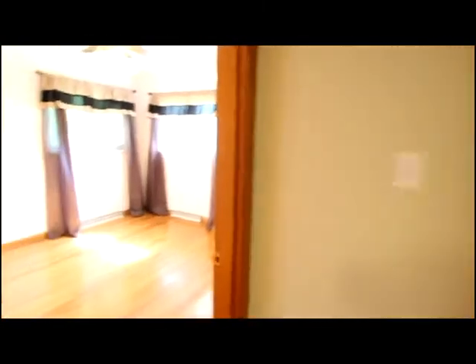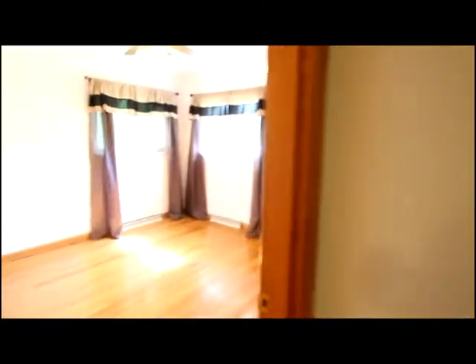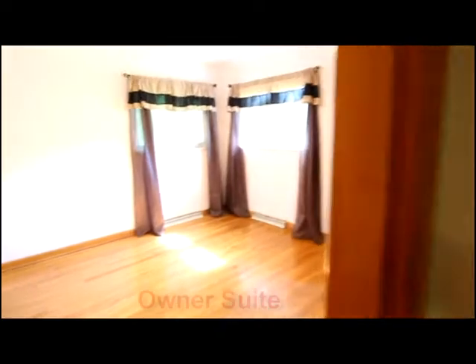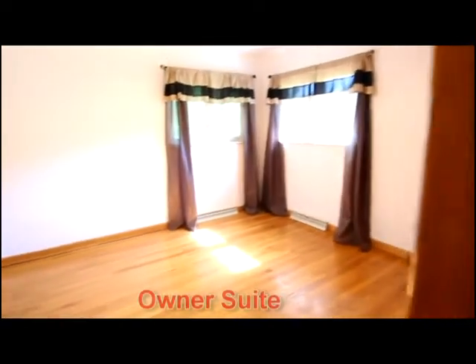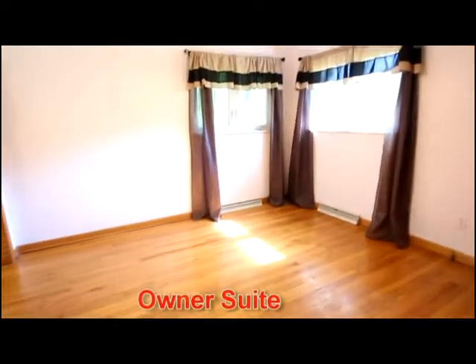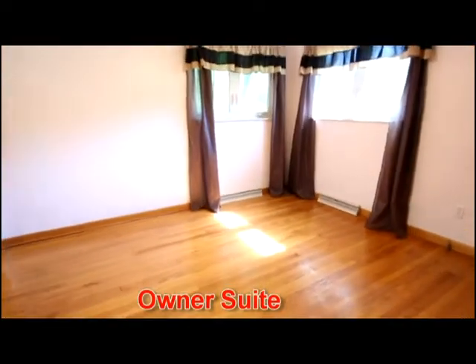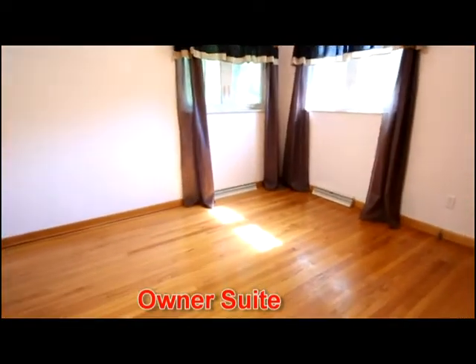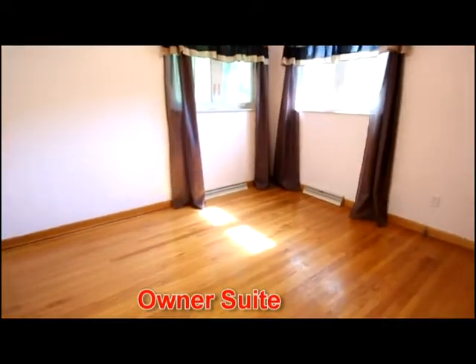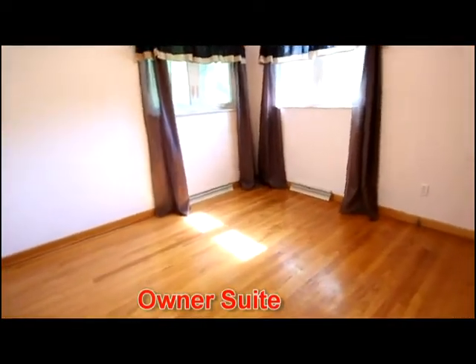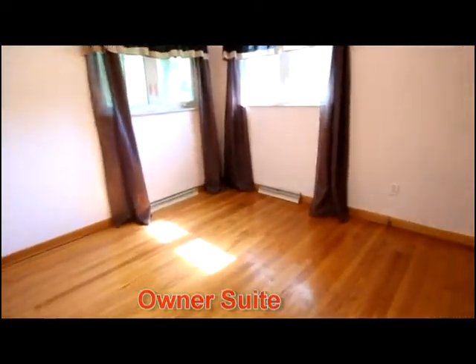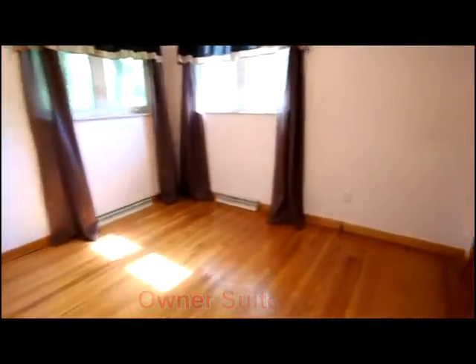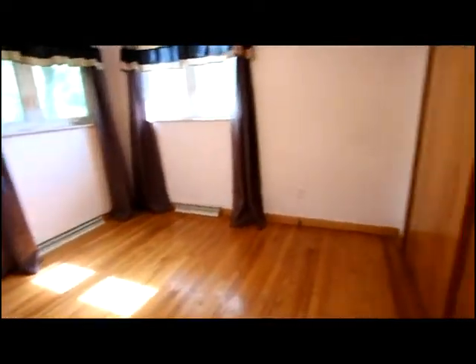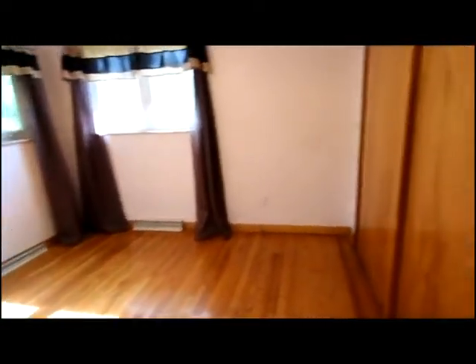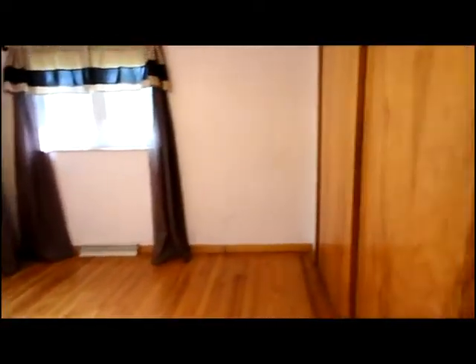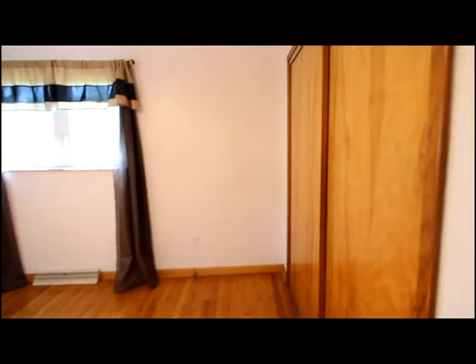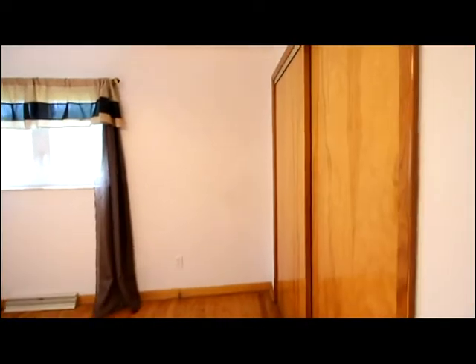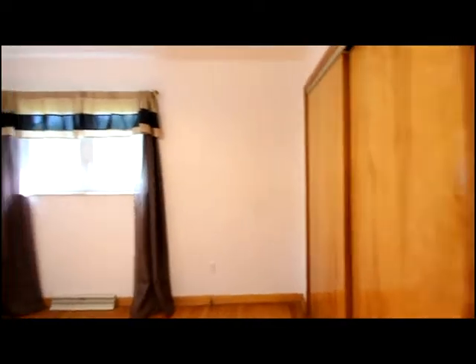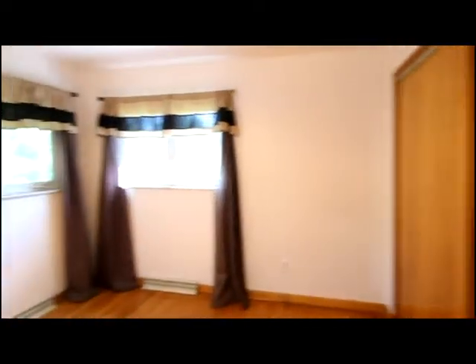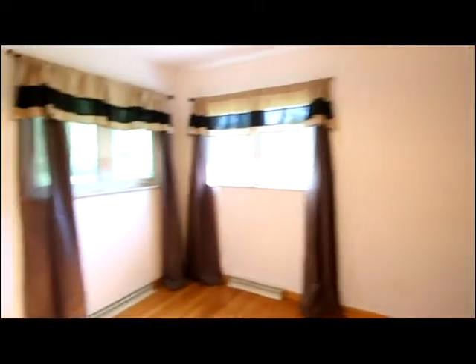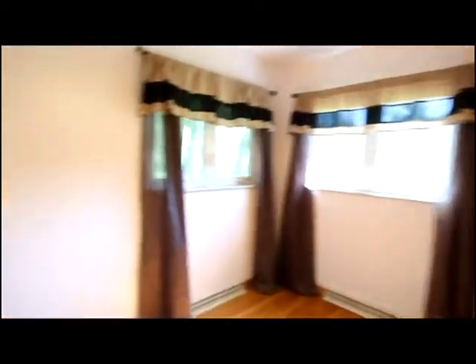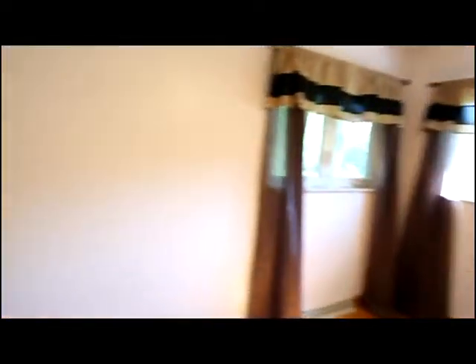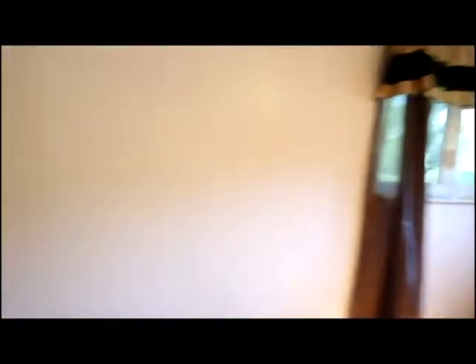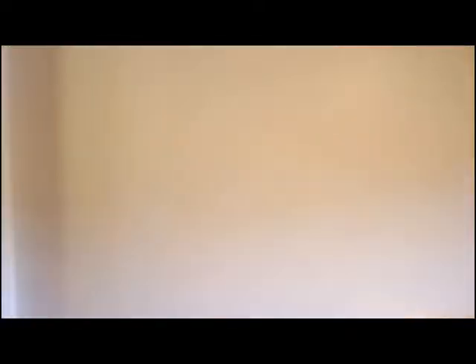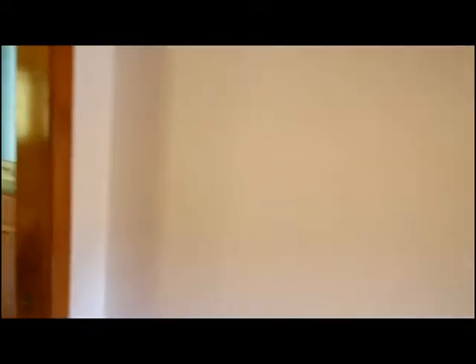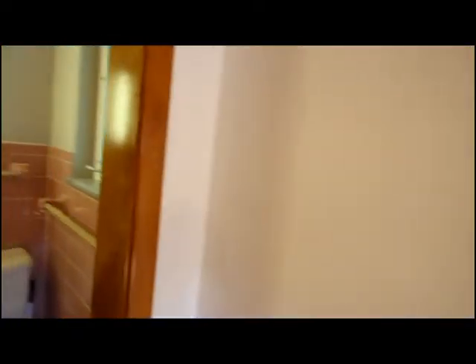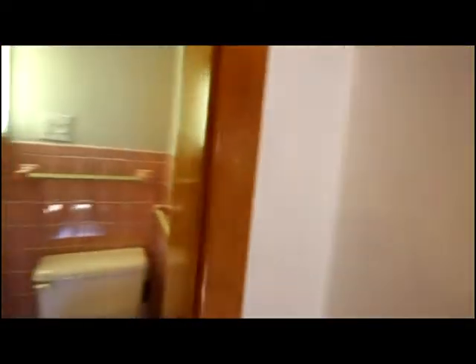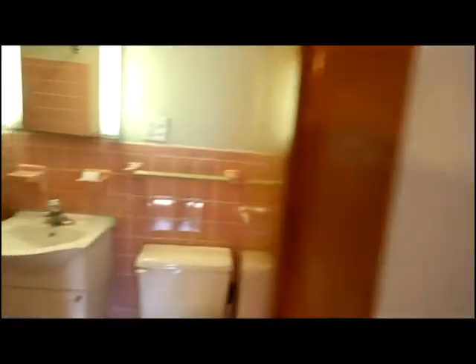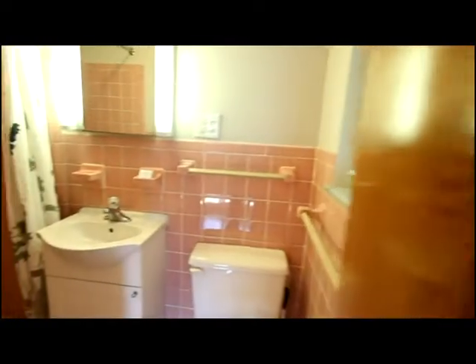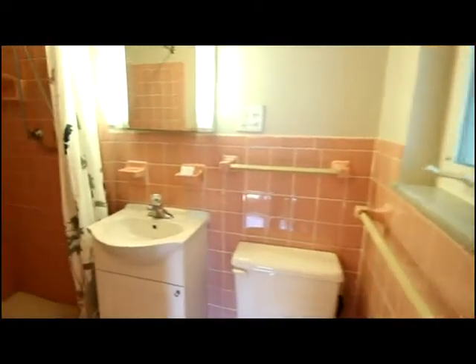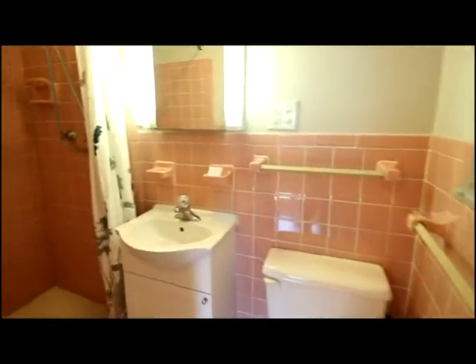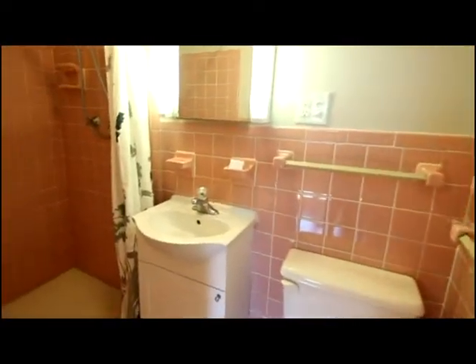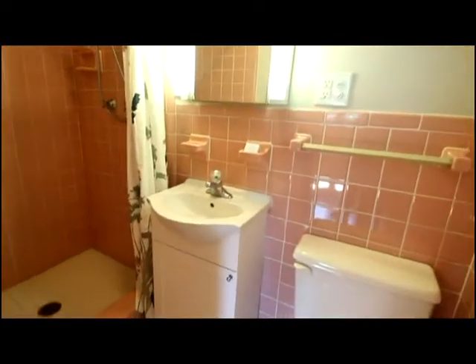And the owner's suite. Notice the hardwood floors, spacious closet, updated windows, and your own private bath.